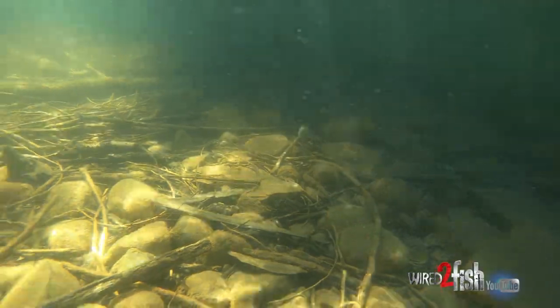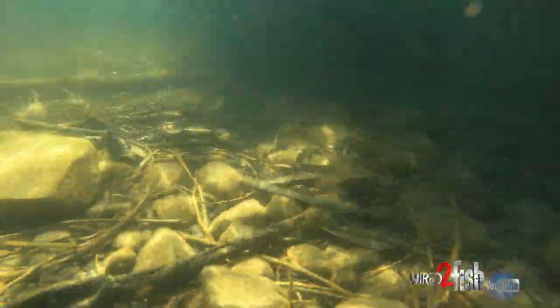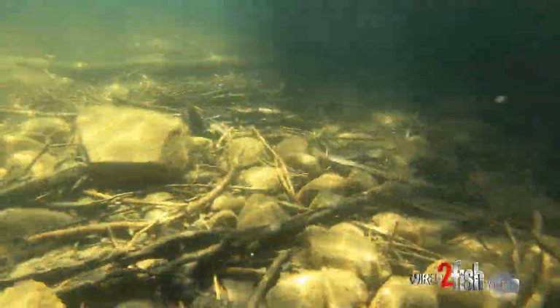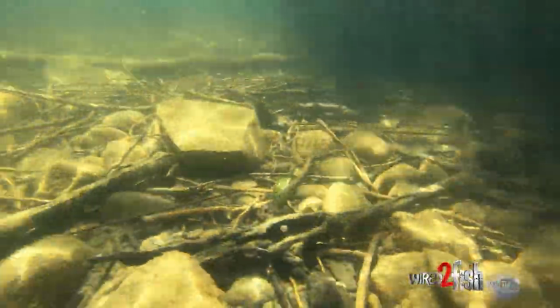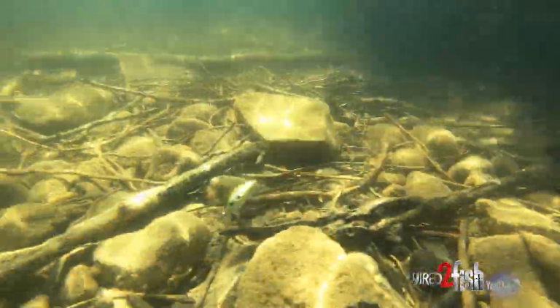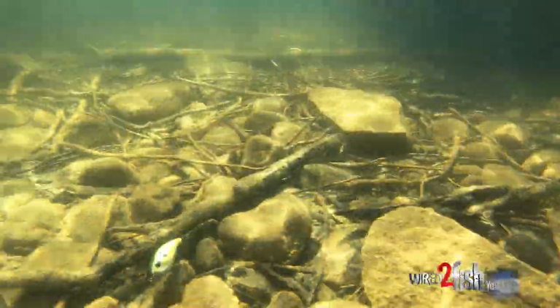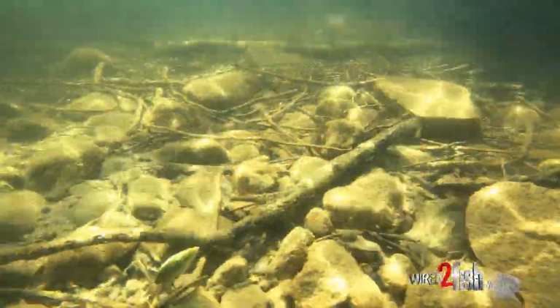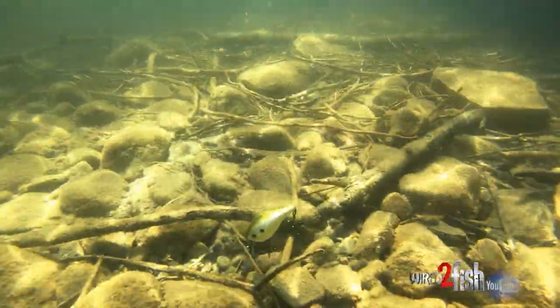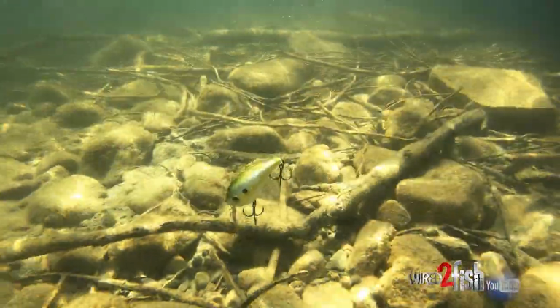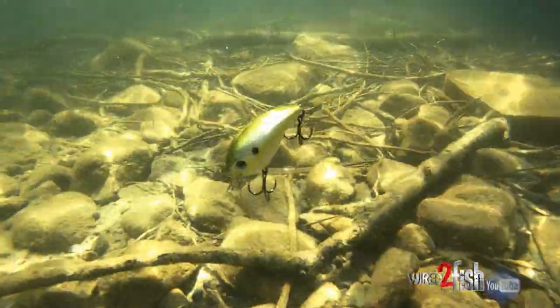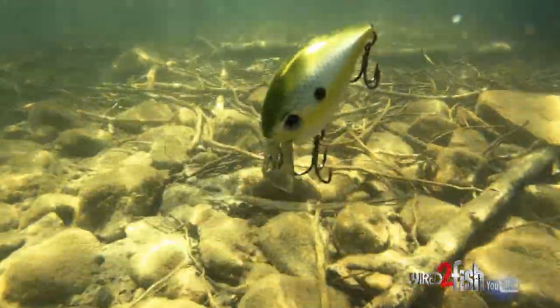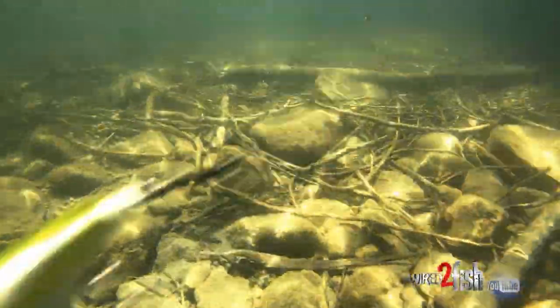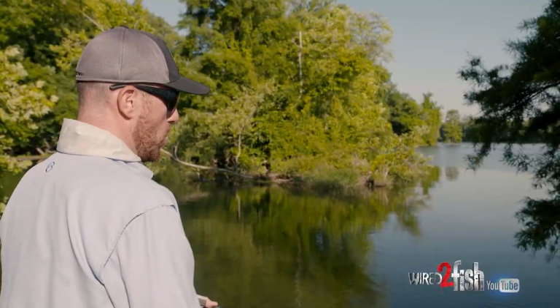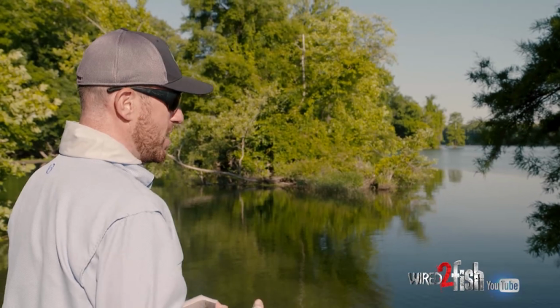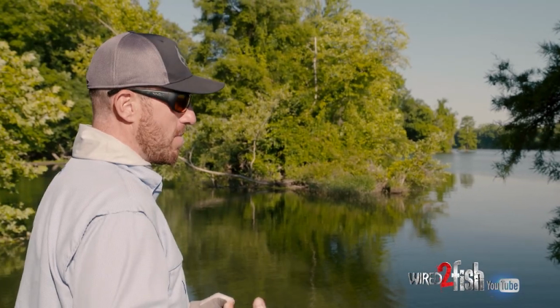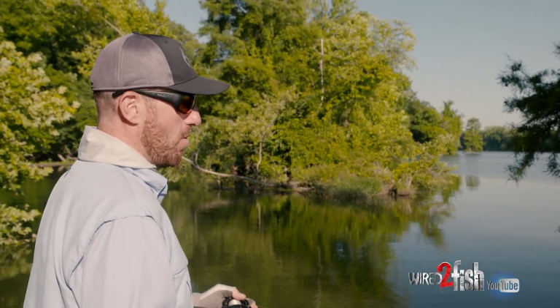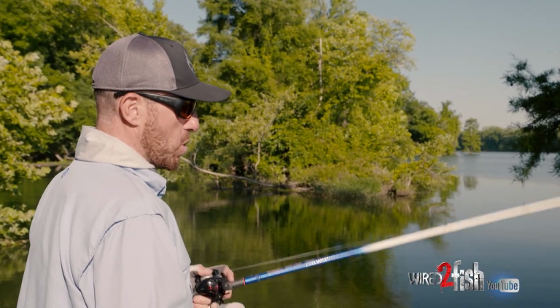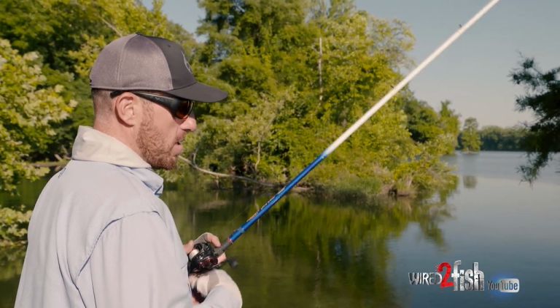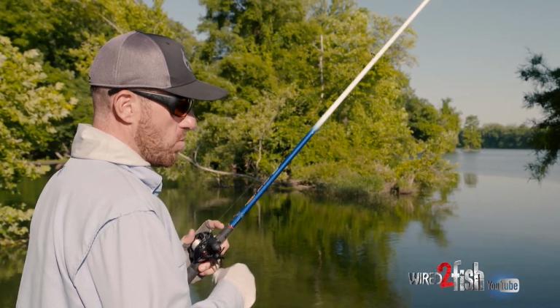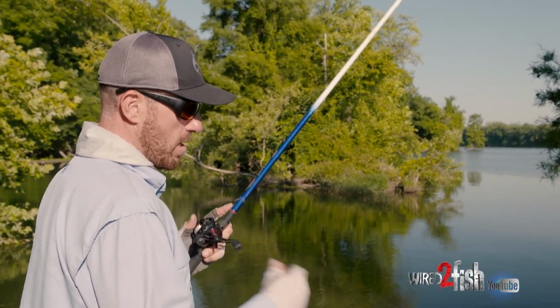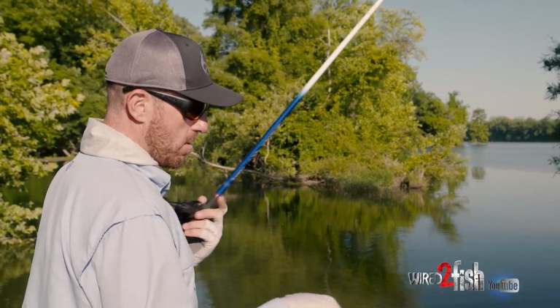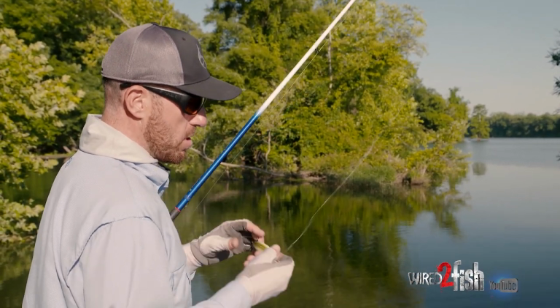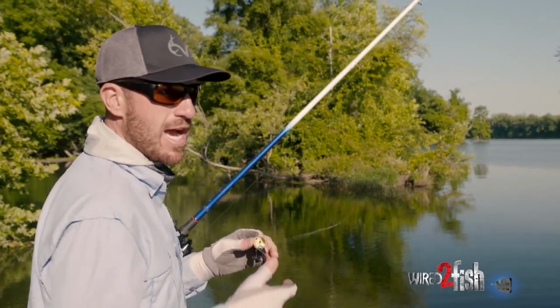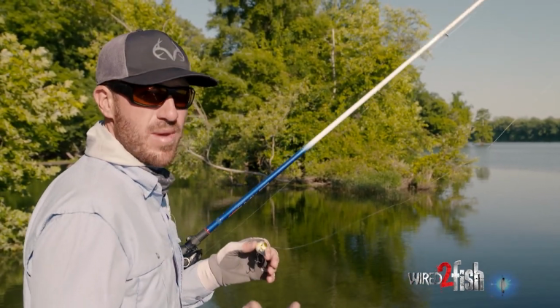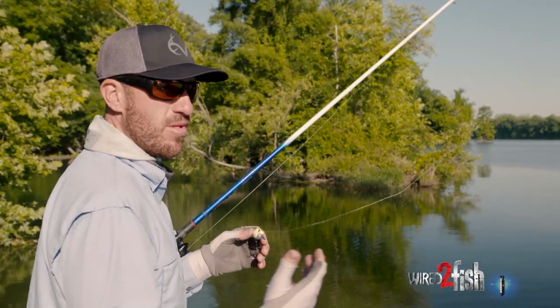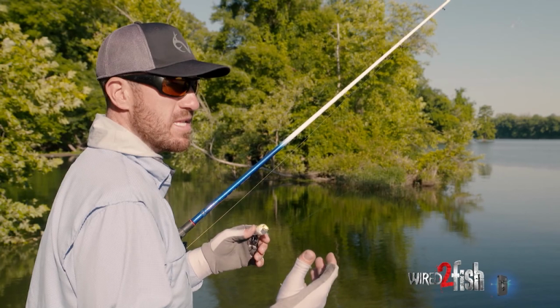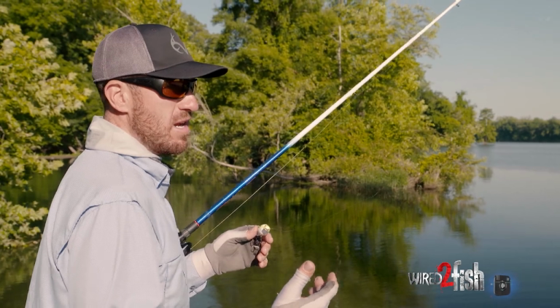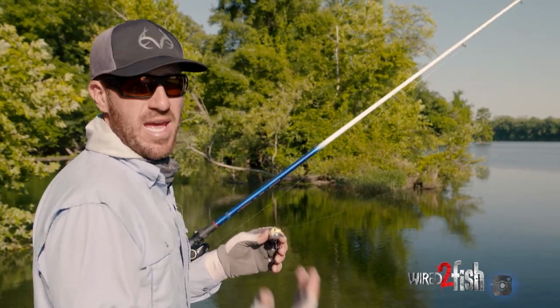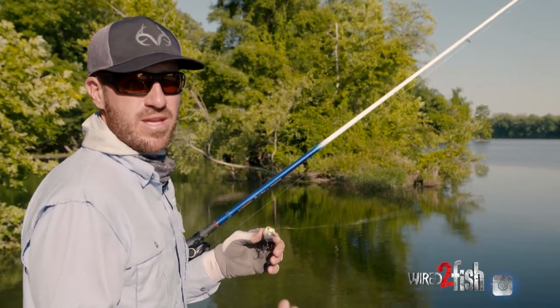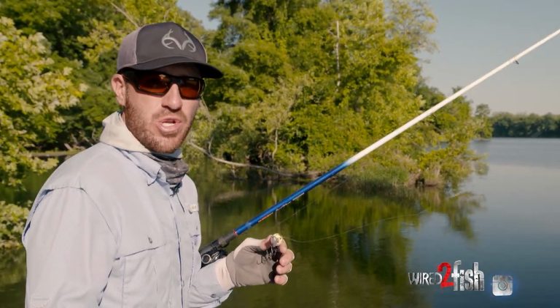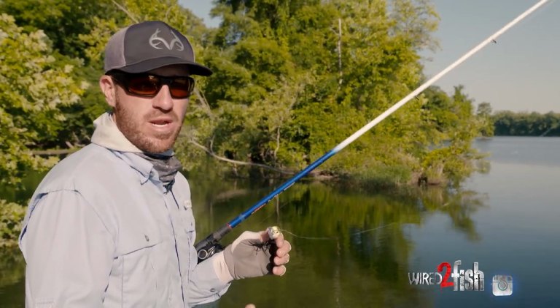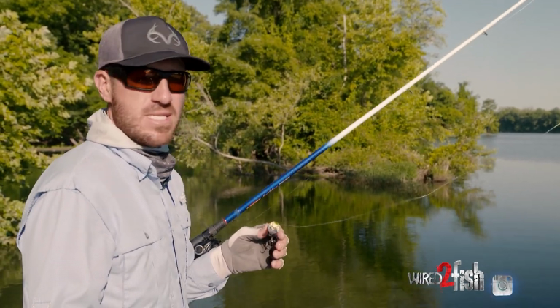I'm fishing this around grass, I'm fishing around wood. The big thing about a square bill is it really allows you to cast that bait into places that you can't with conventional crankbaits.